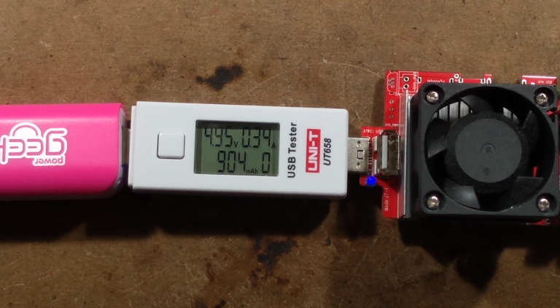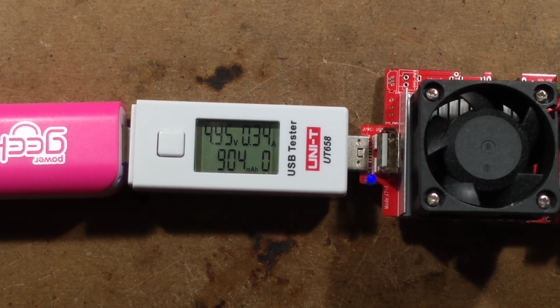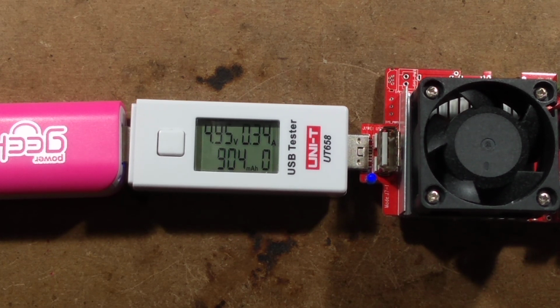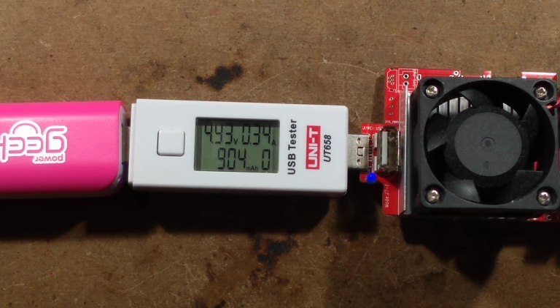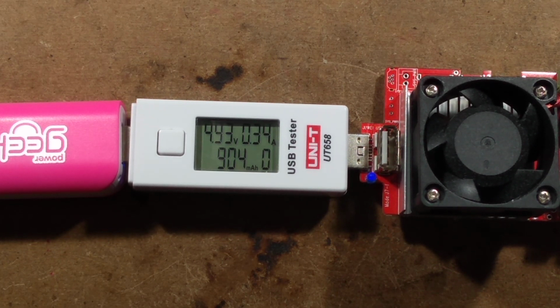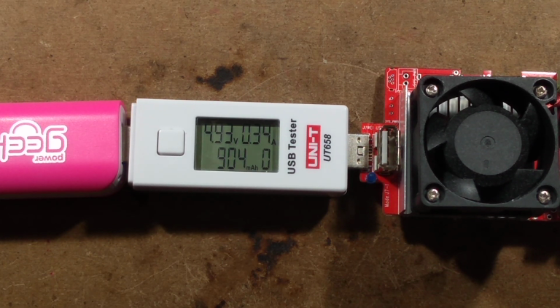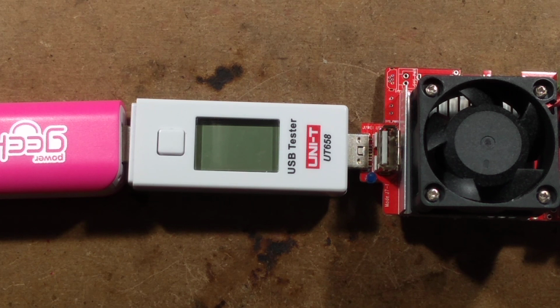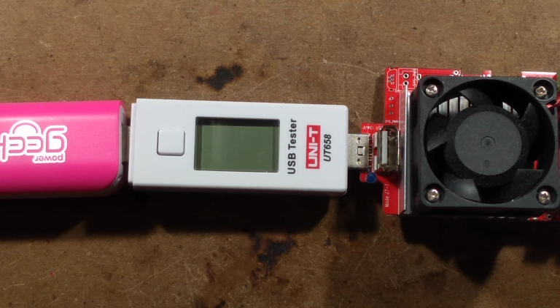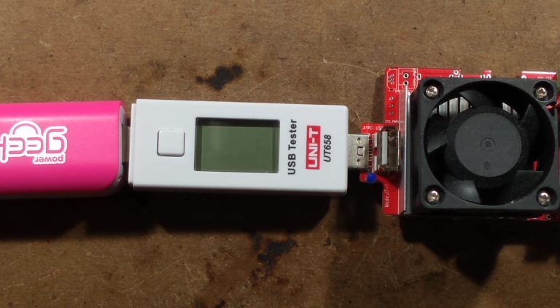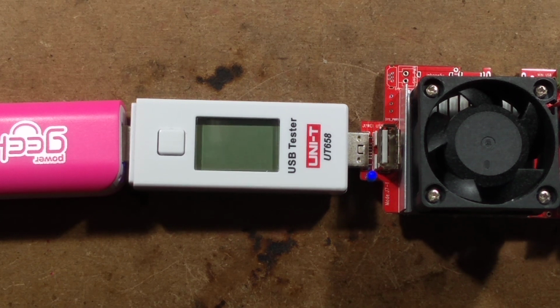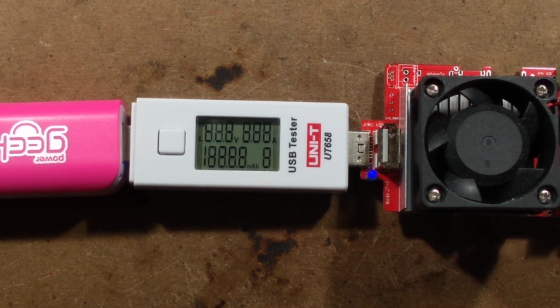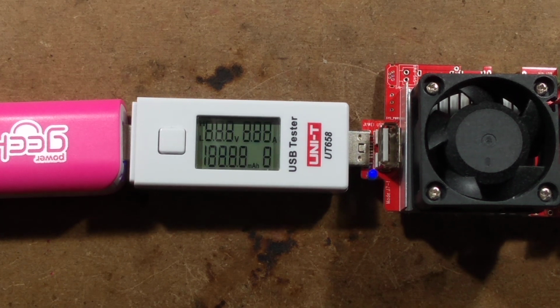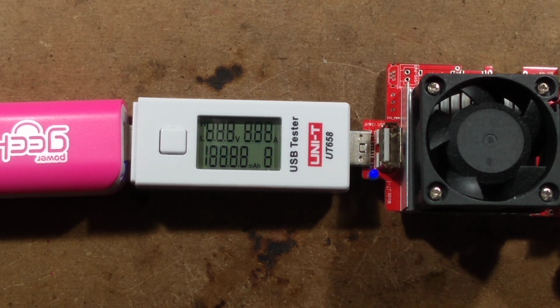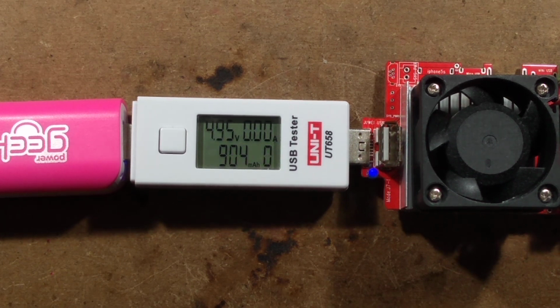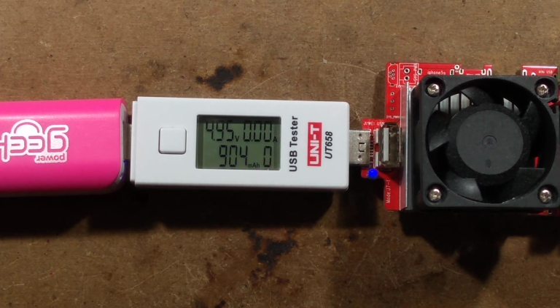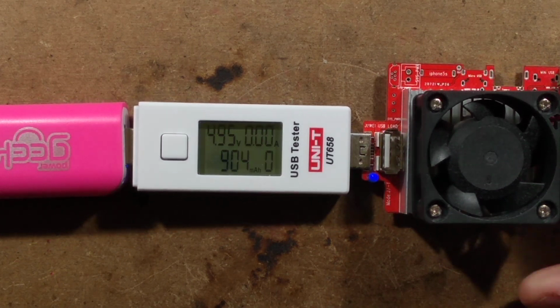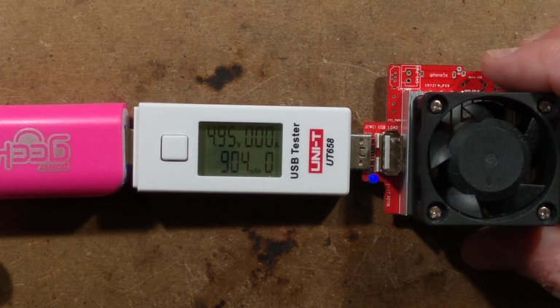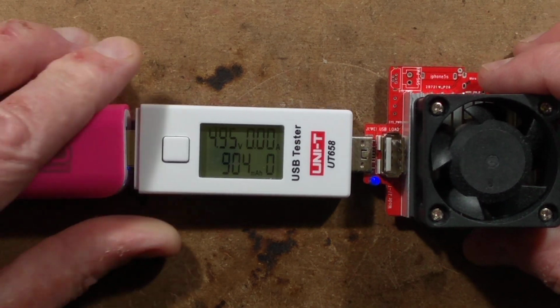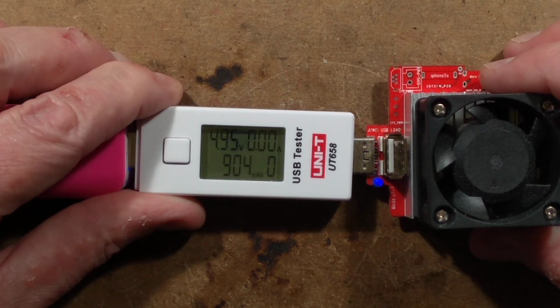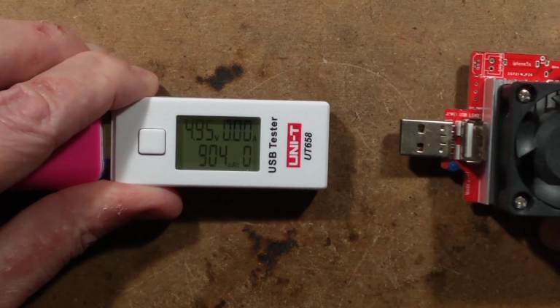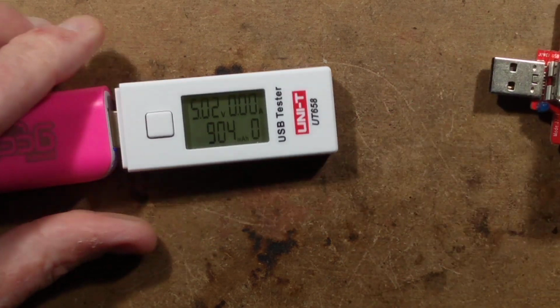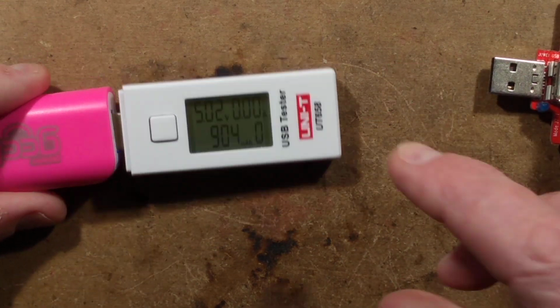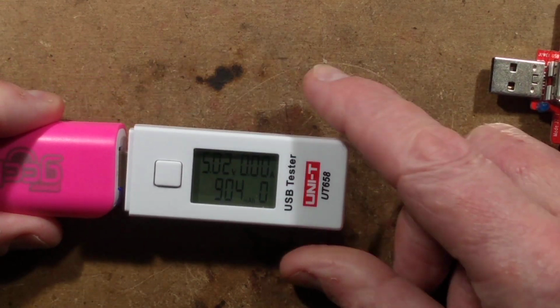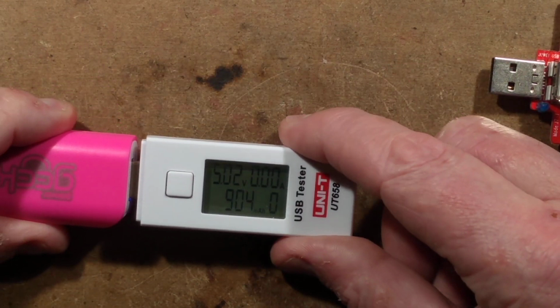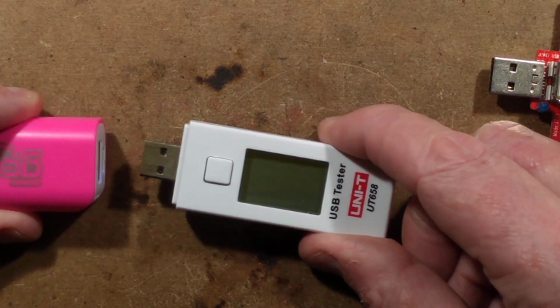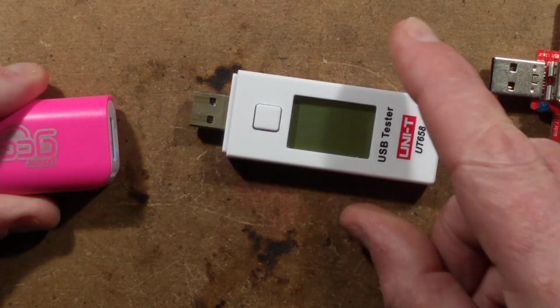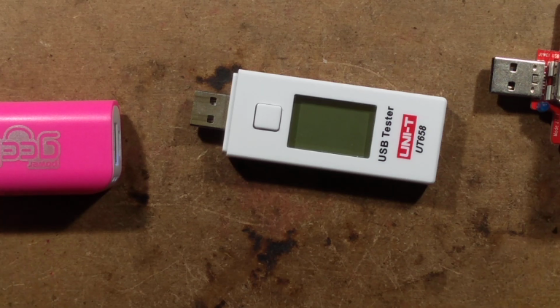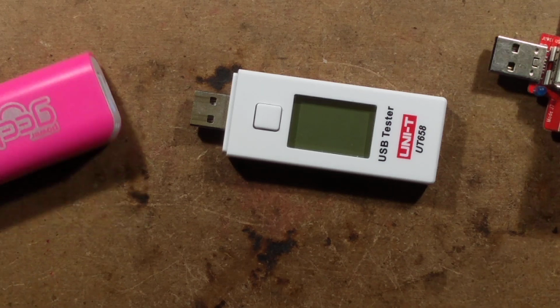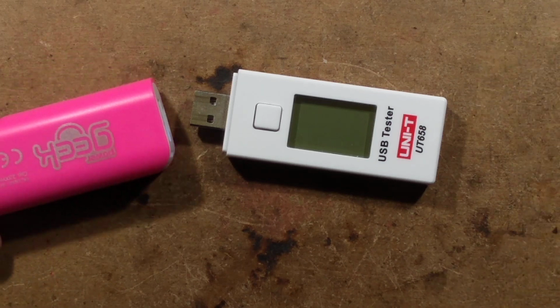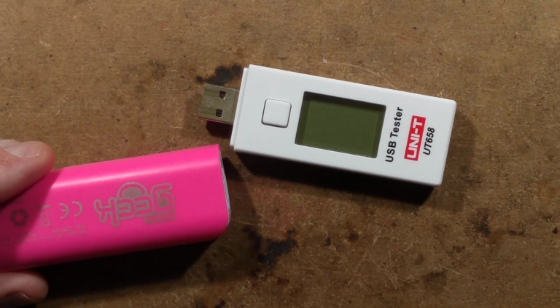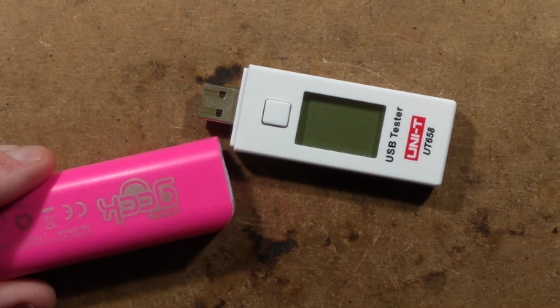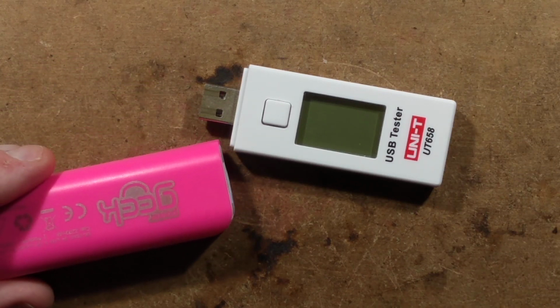What happens if you overload it? It just cuts out completely until the load has been taken back off. That's quite acceptable.